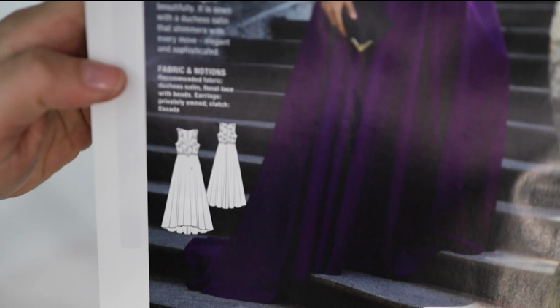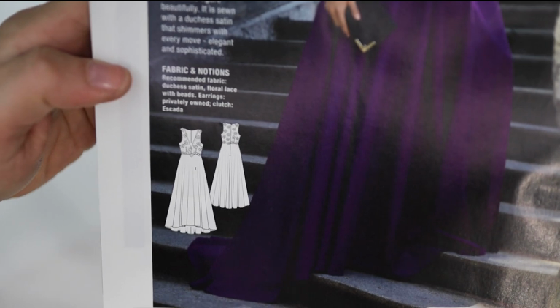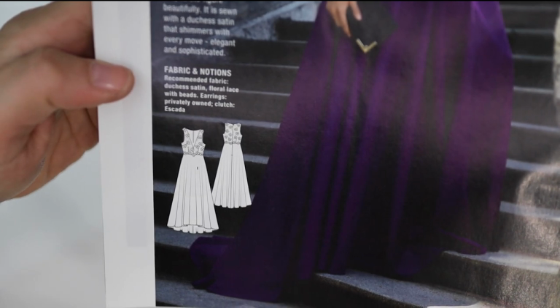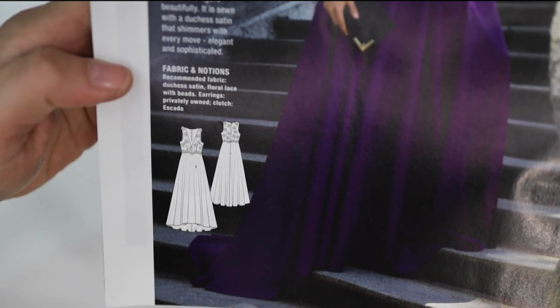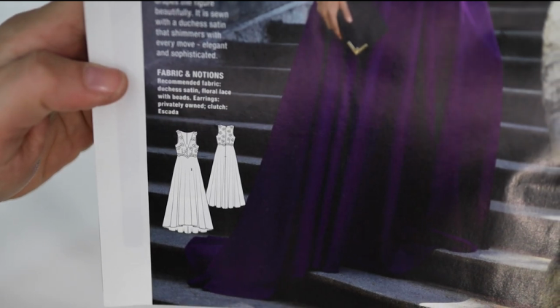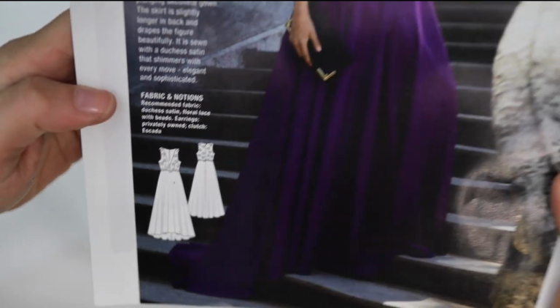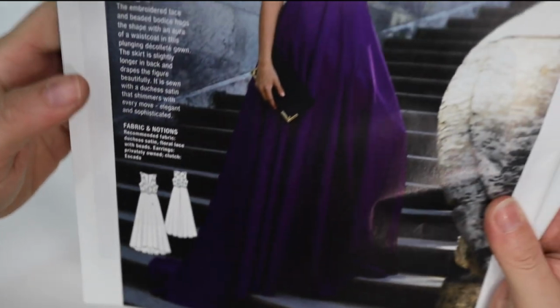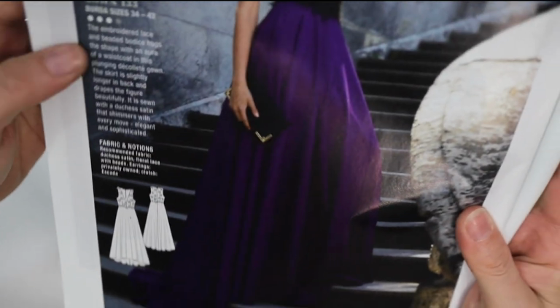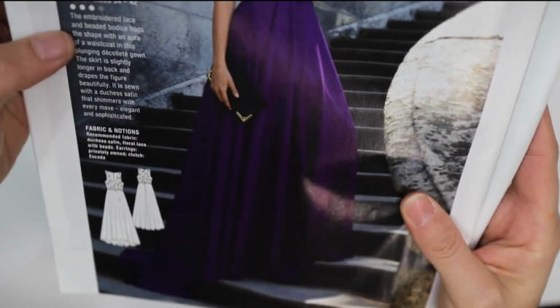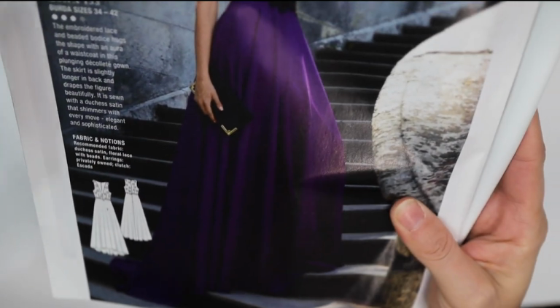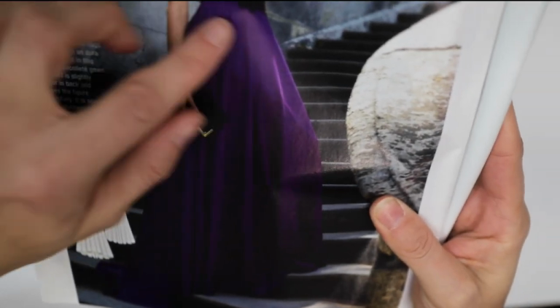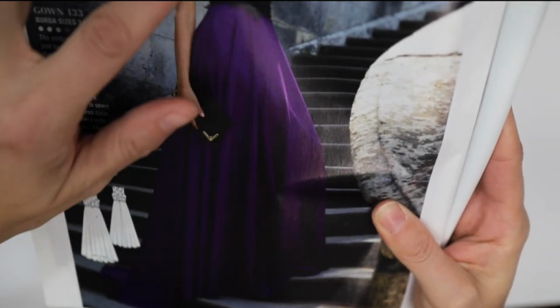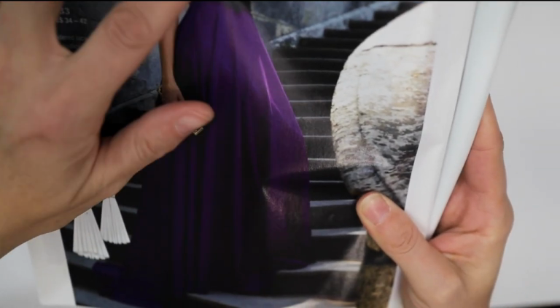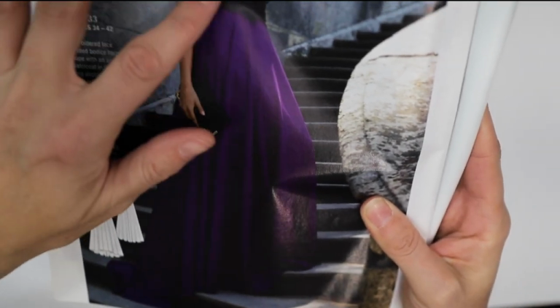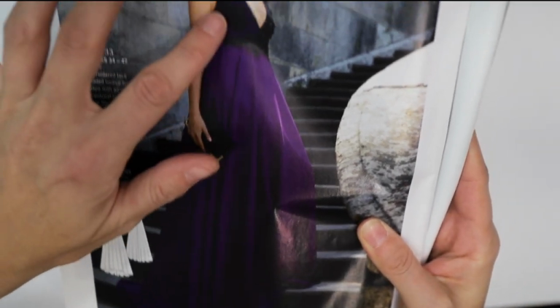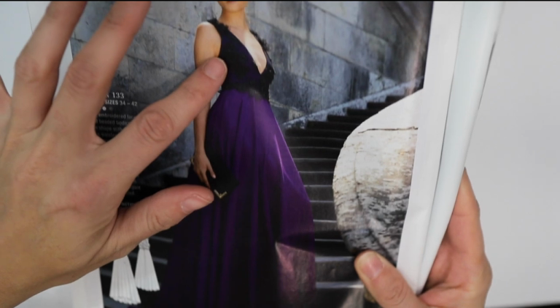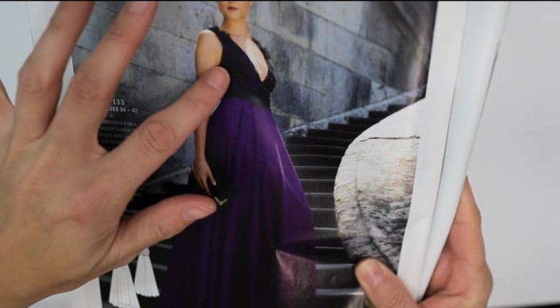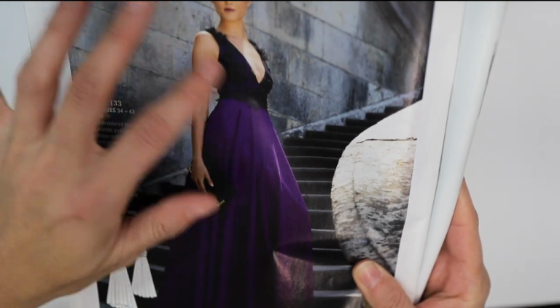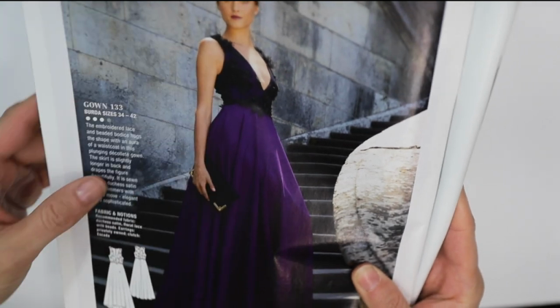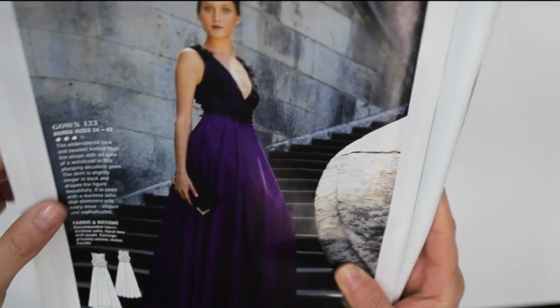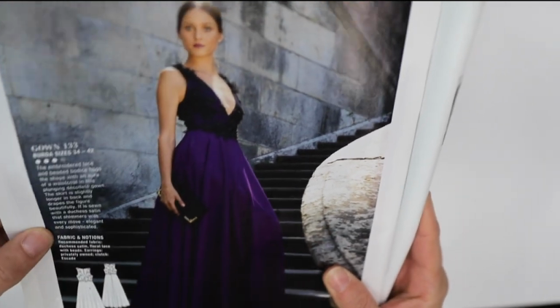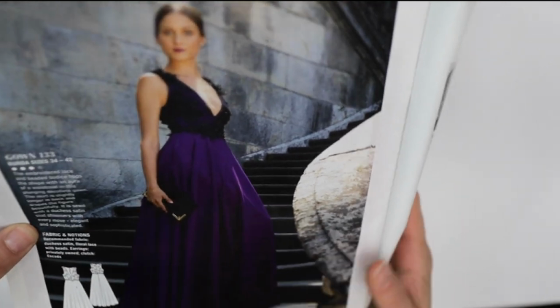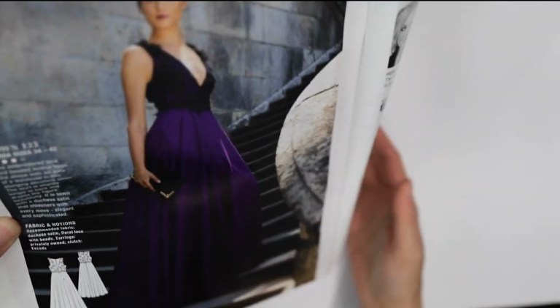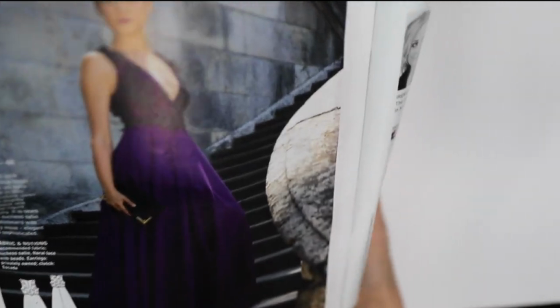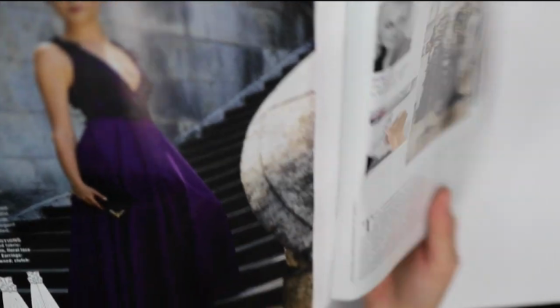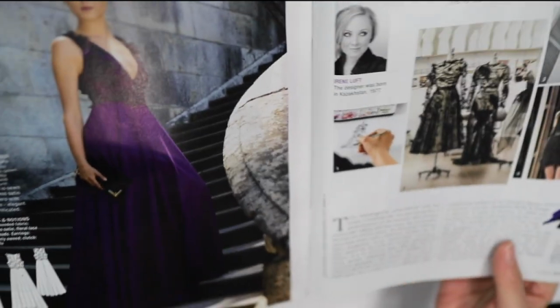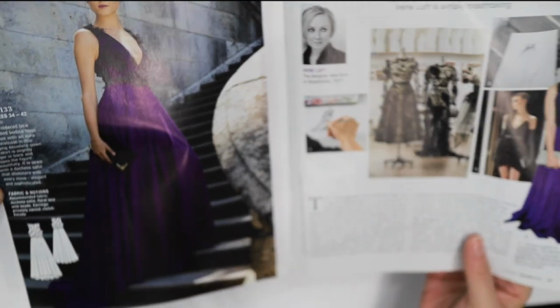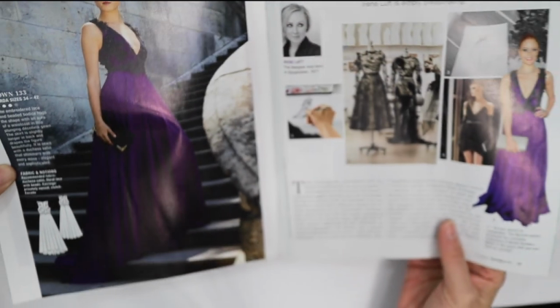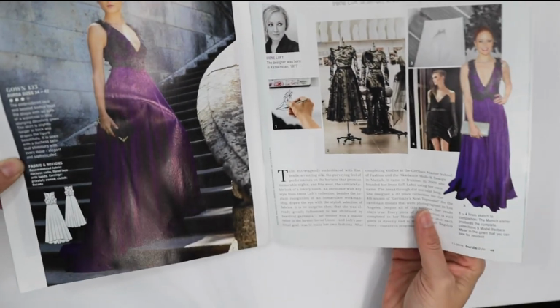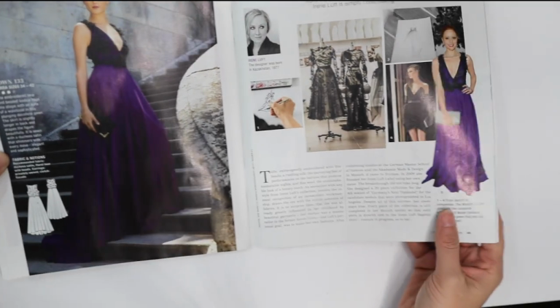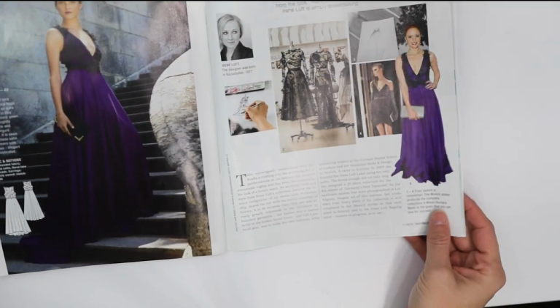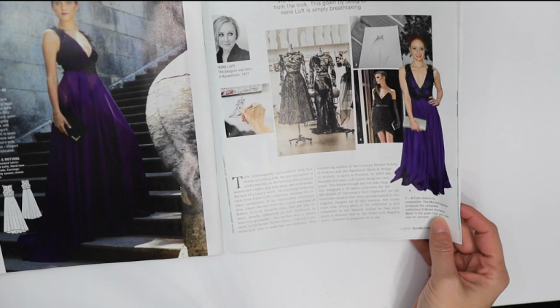Looking at the line art, this gown has some lace beading at the top. It's nice.